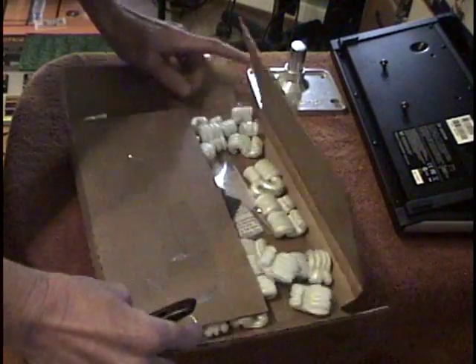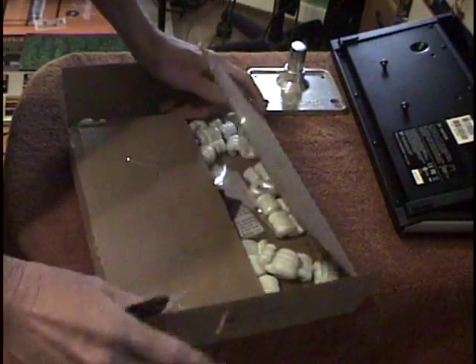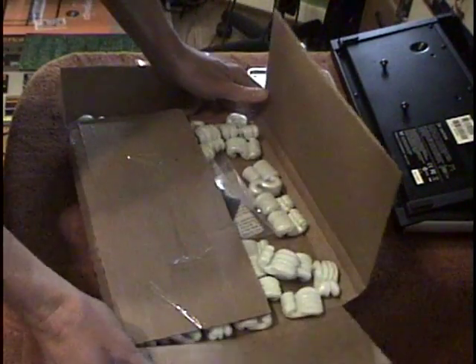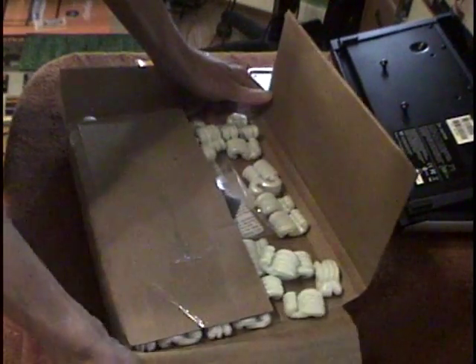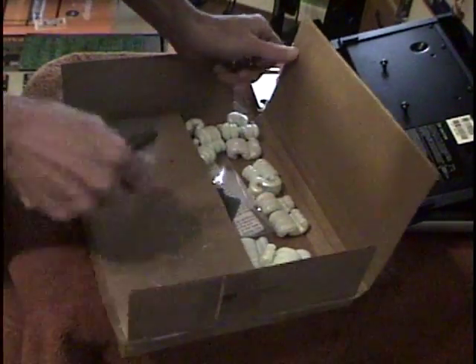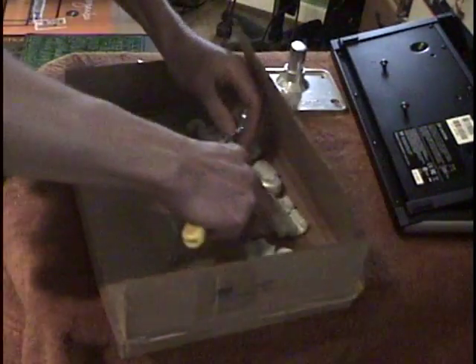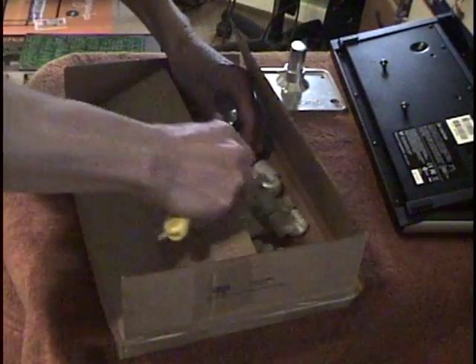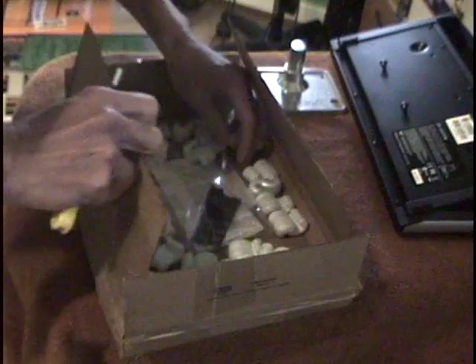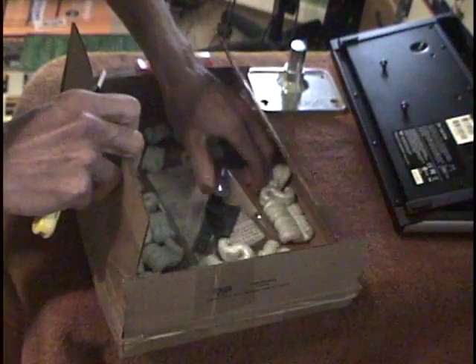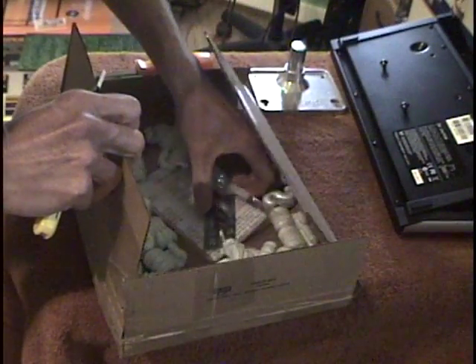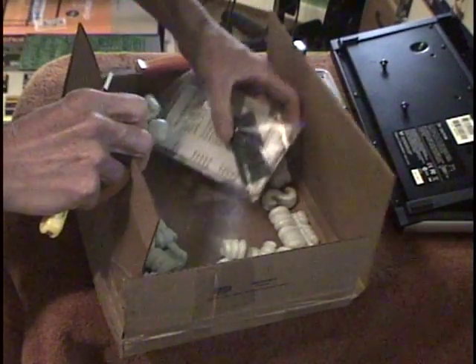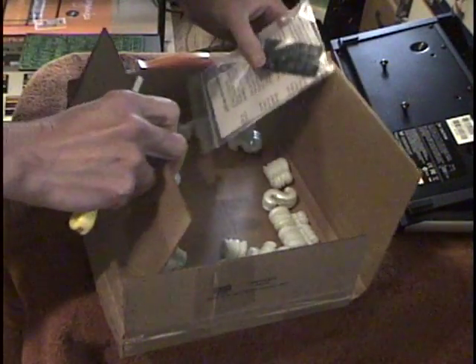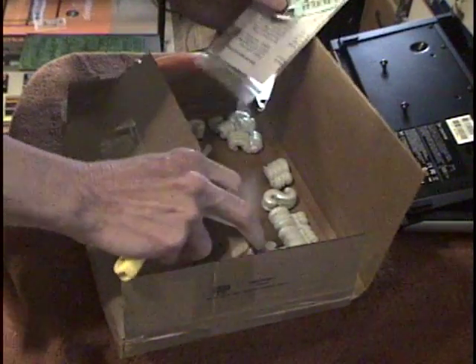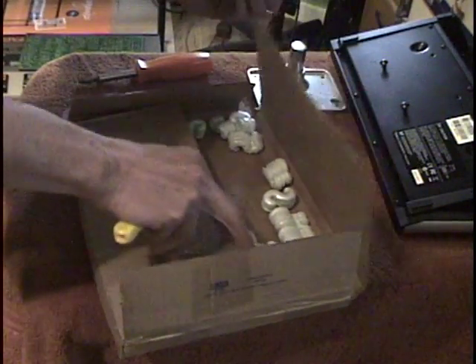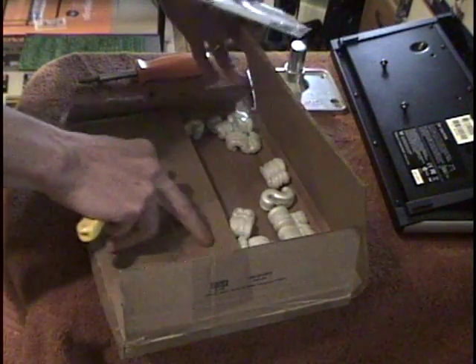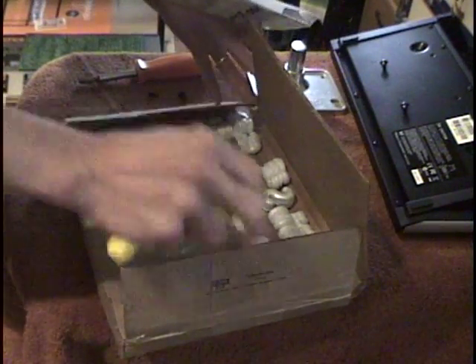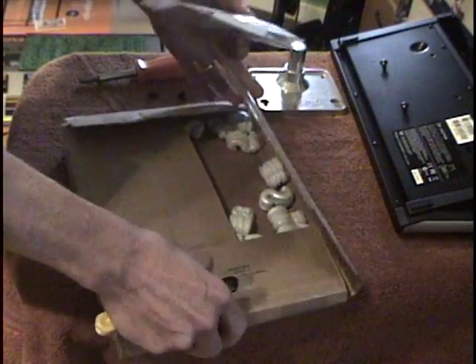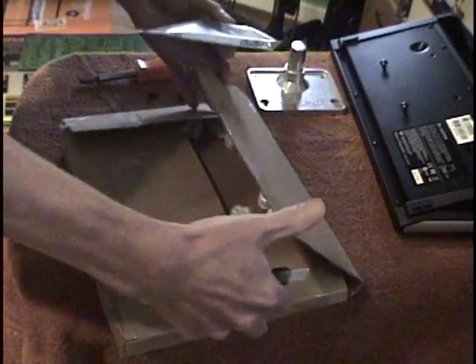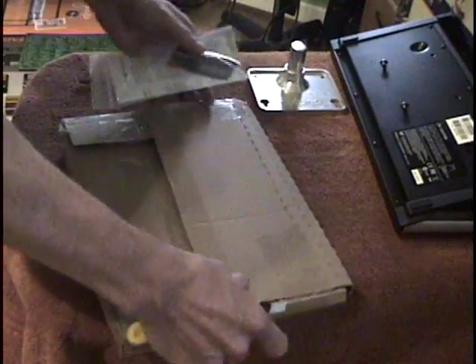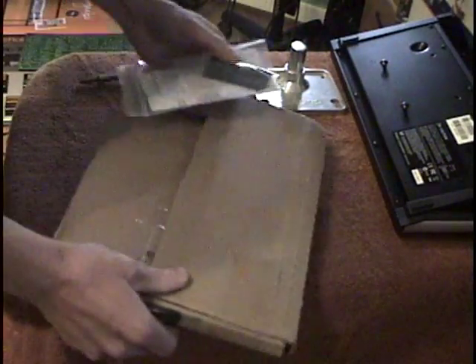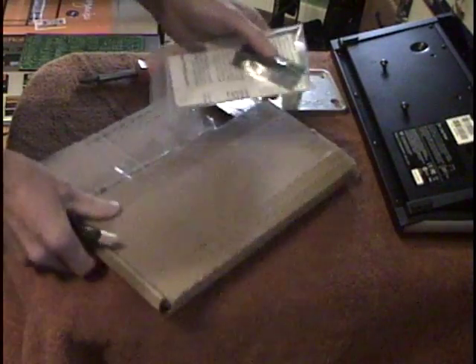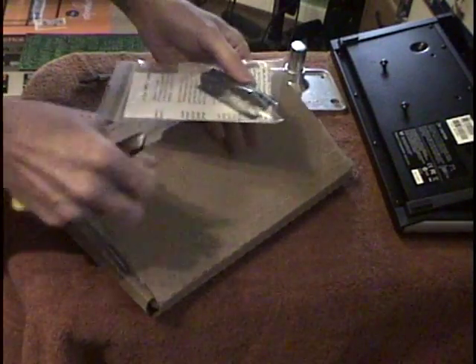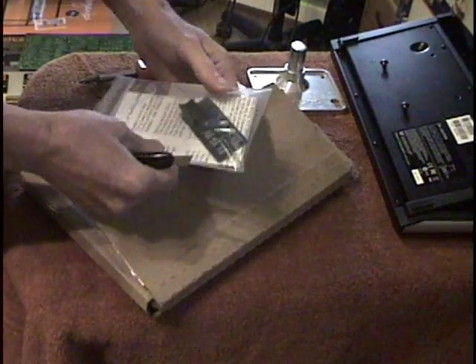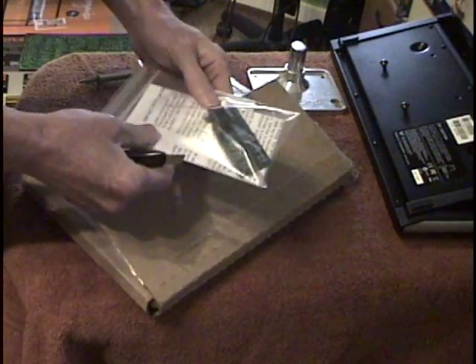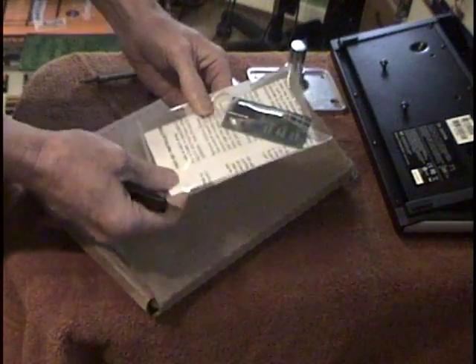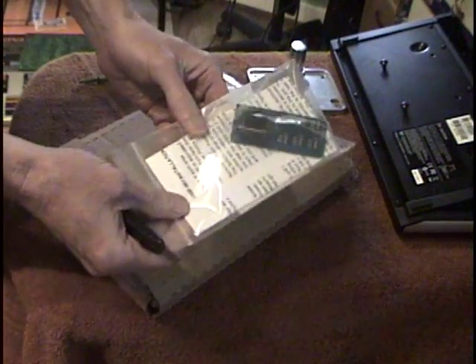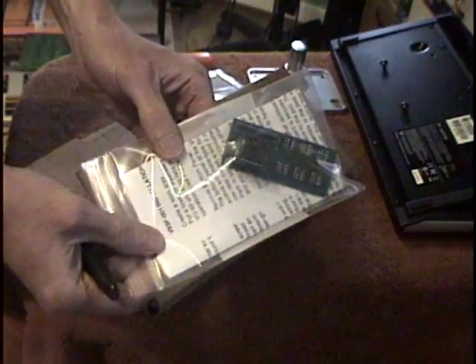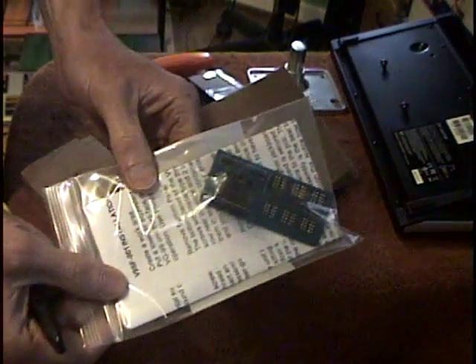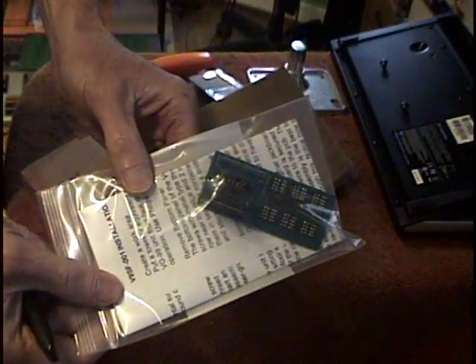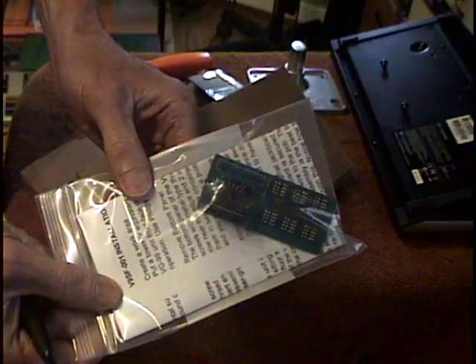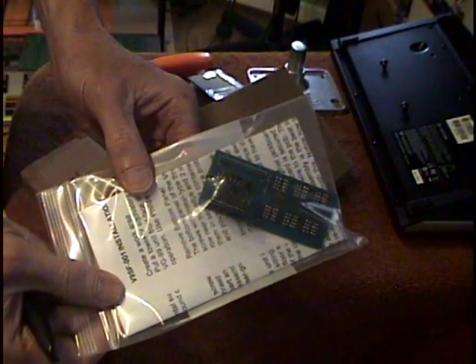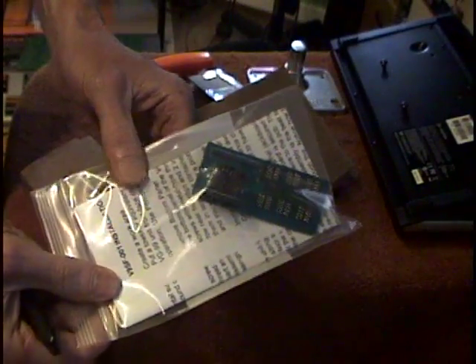Richard makes some really great stuff — custom built stuff — and it may not be available, so I'm not even sure if it's still in production. But this is what our jack board looks like.